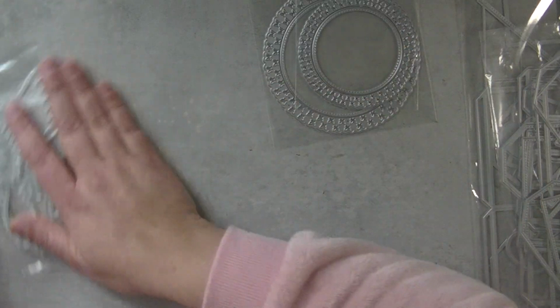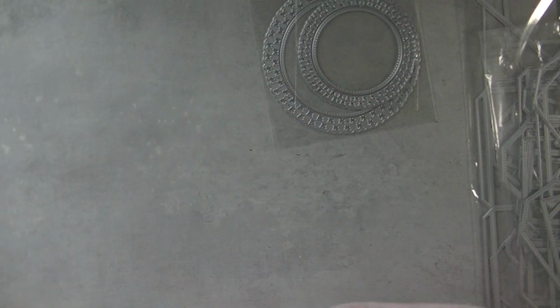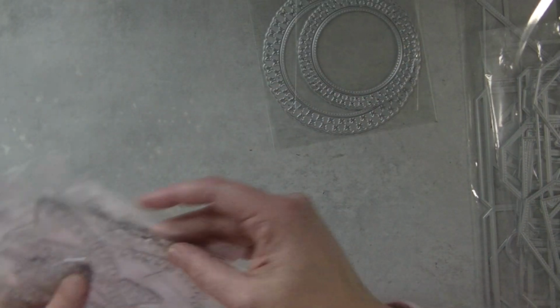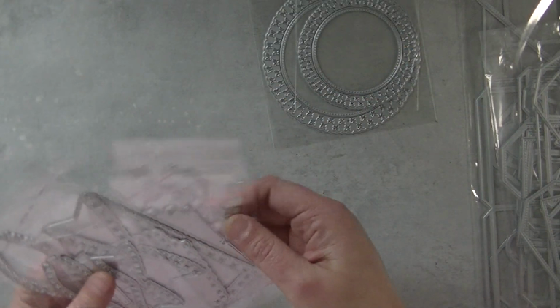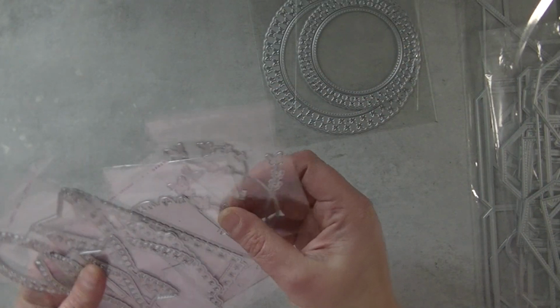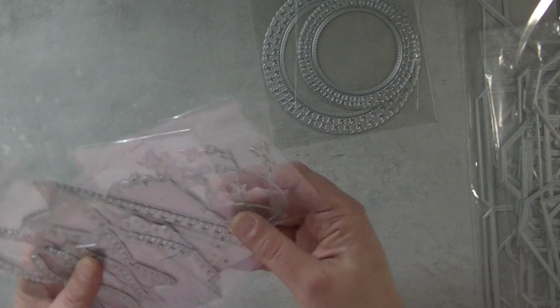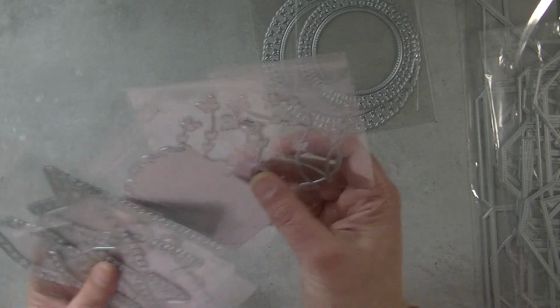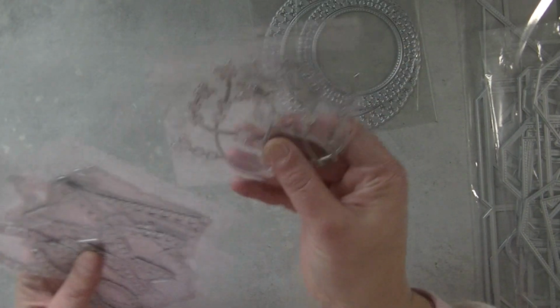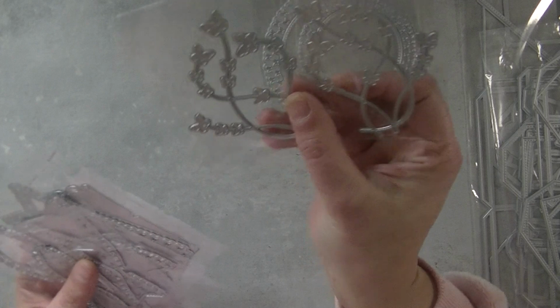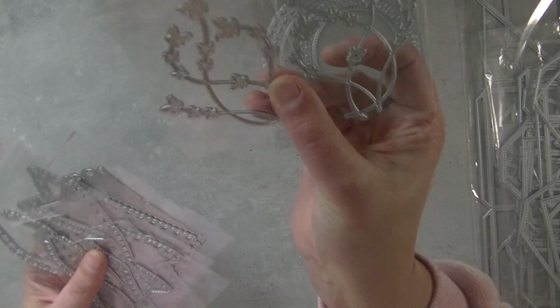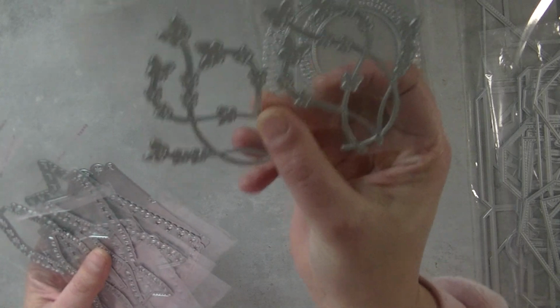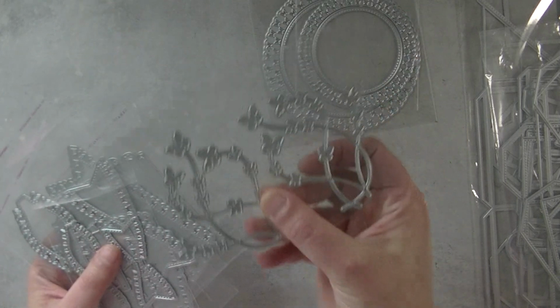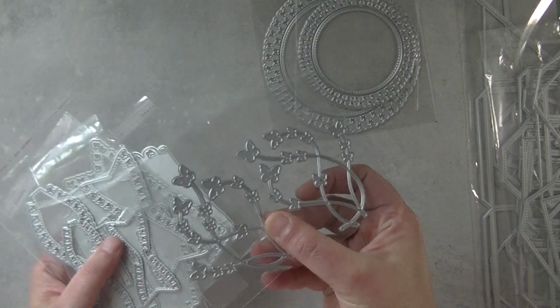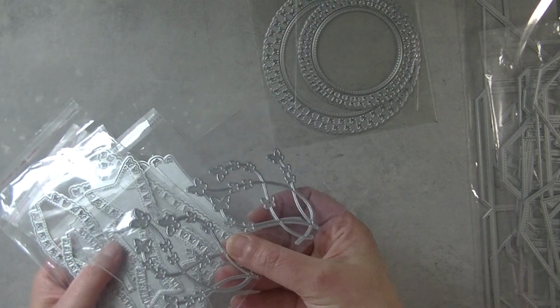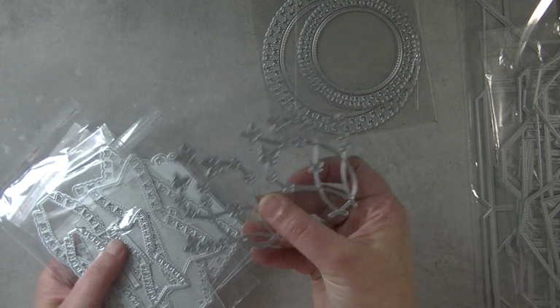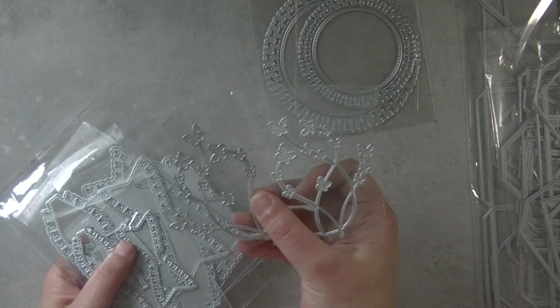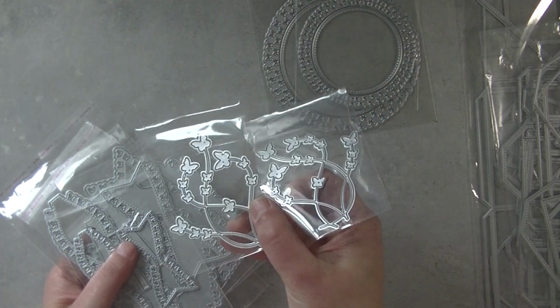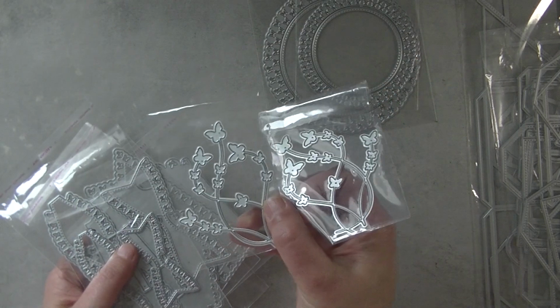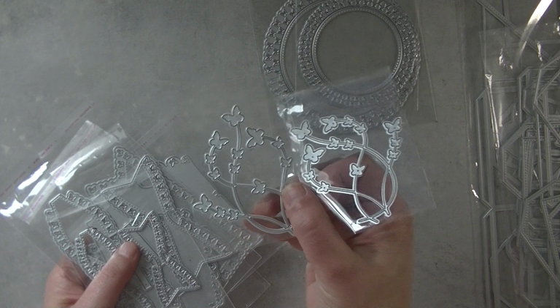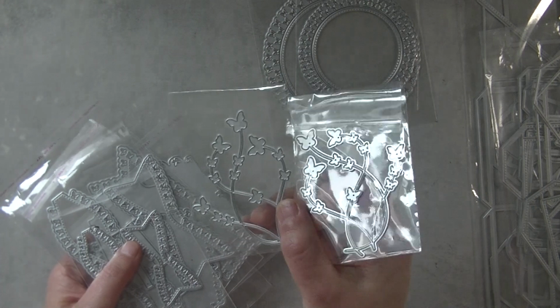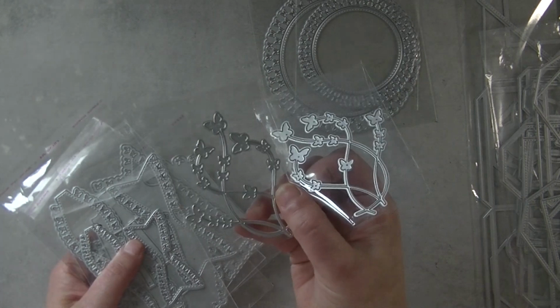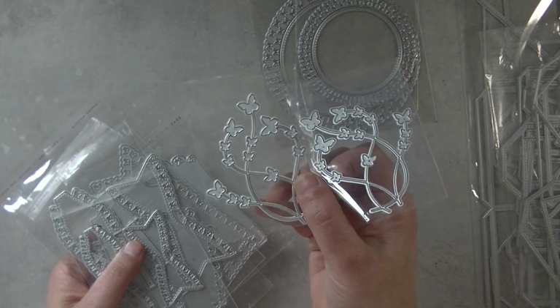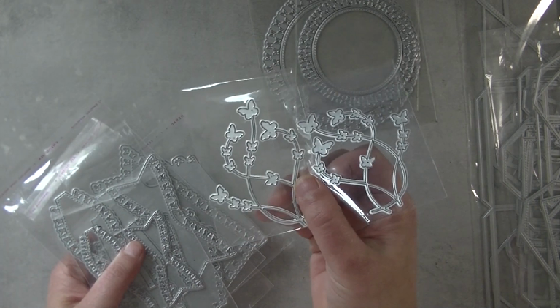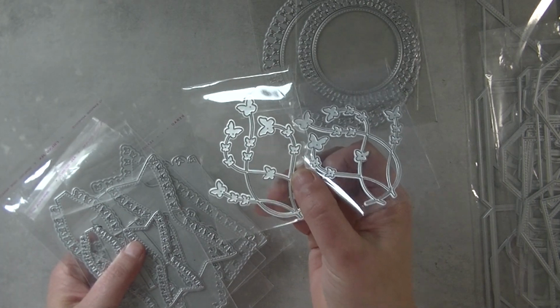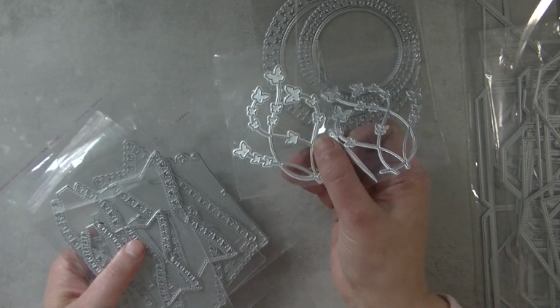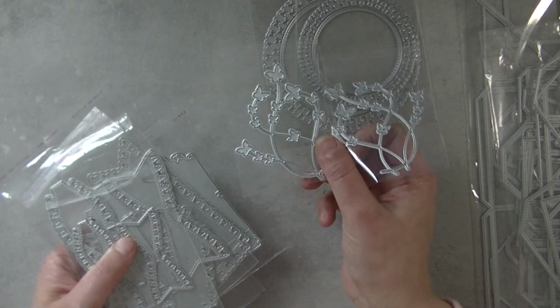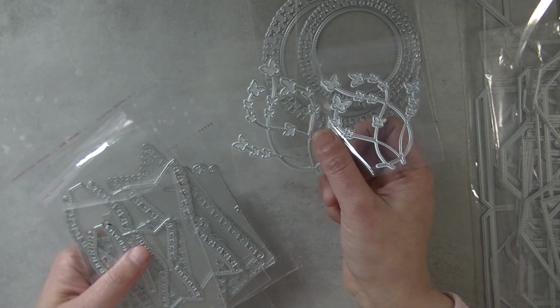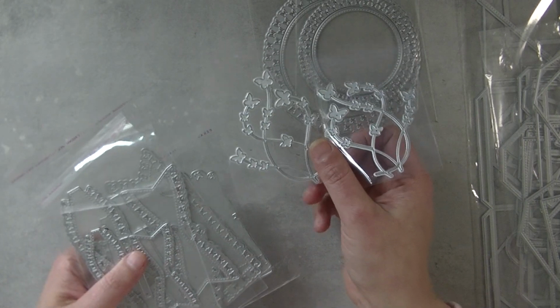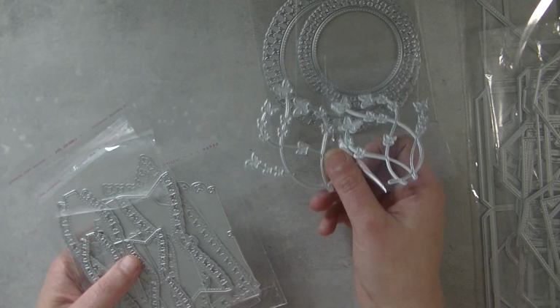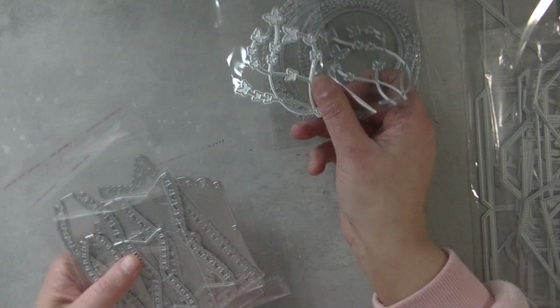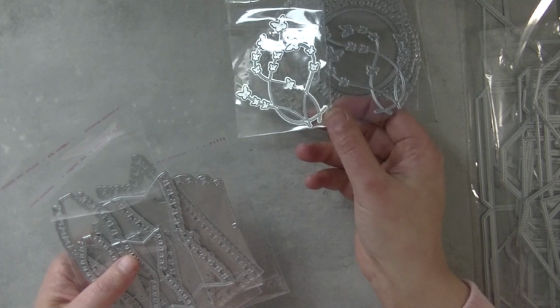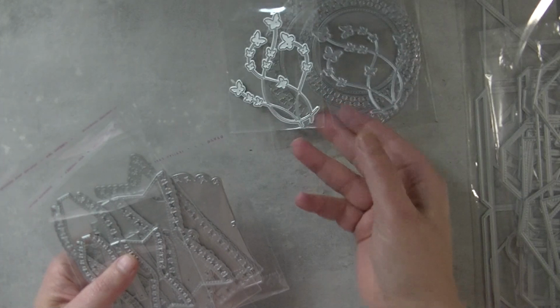In that same style I made bigger butterfly swarms, or however you want to call them. This is how they look. I'm sorry it's a little bit dark today so I hope the camera picks them up.